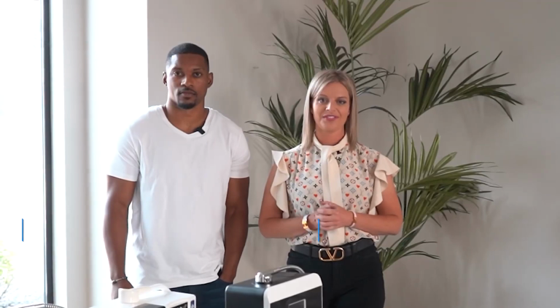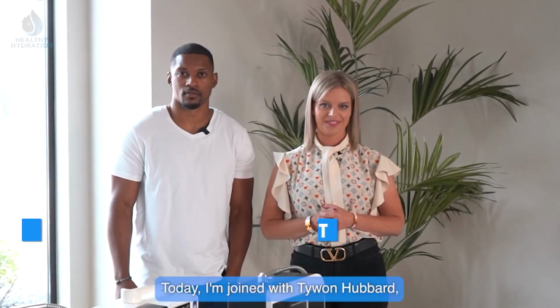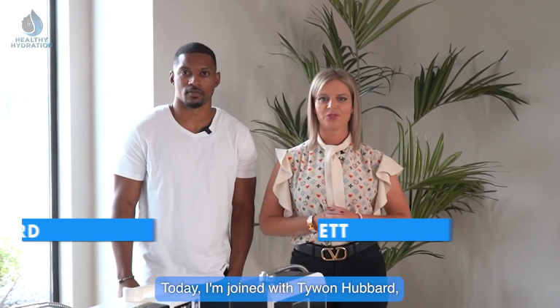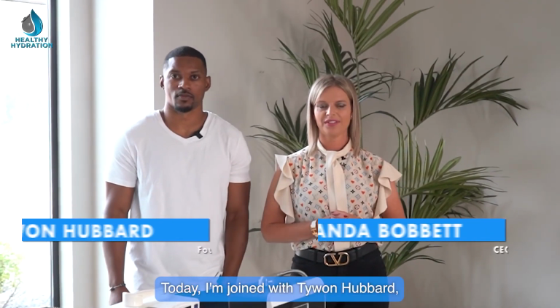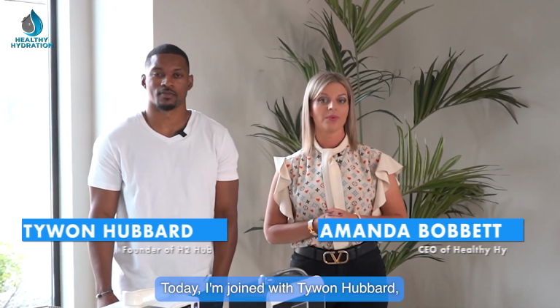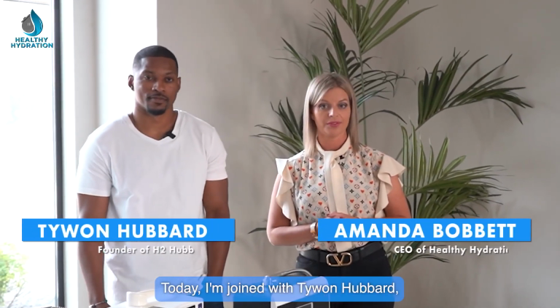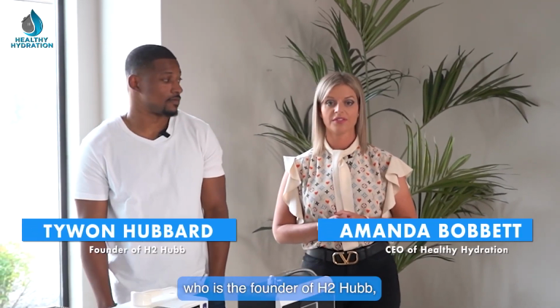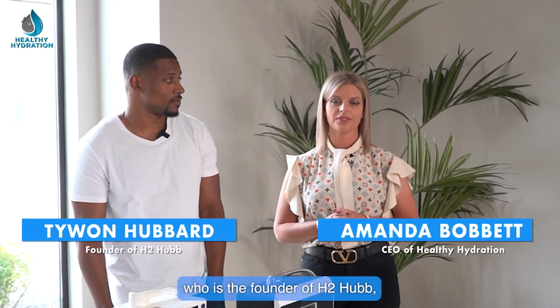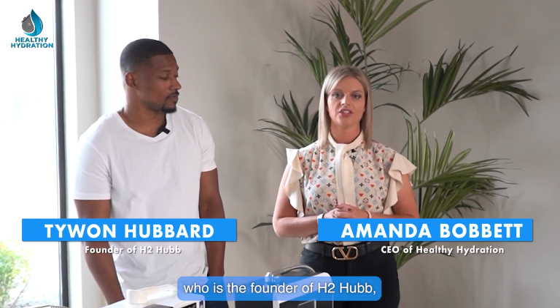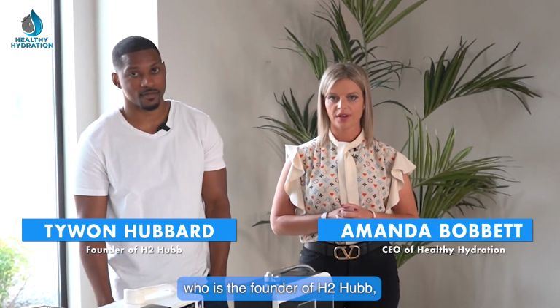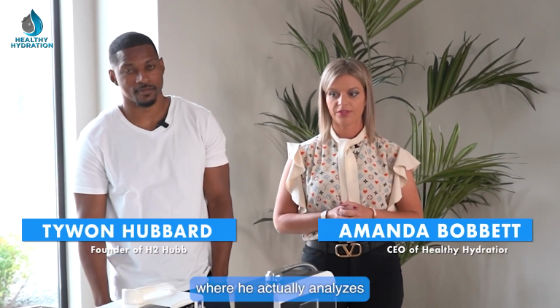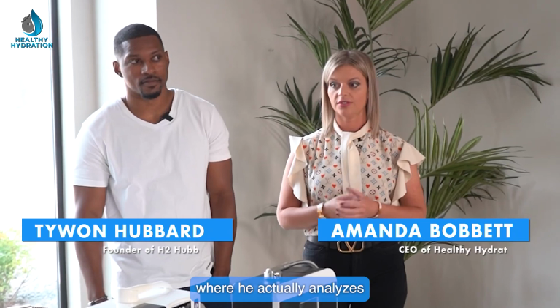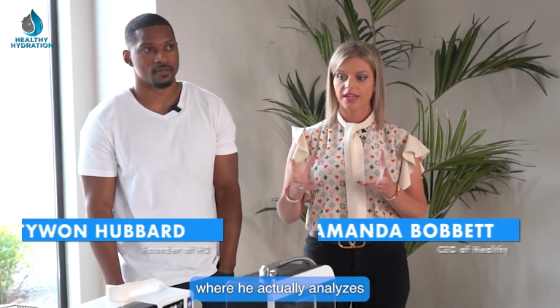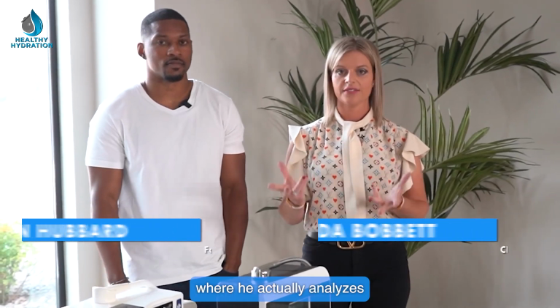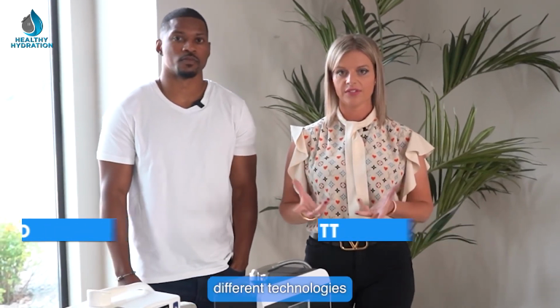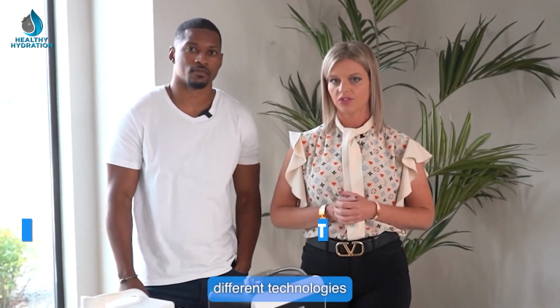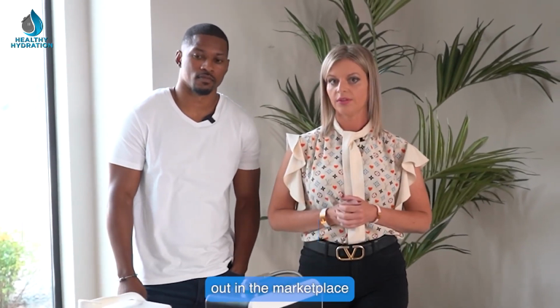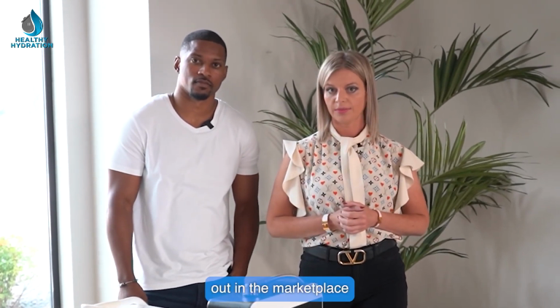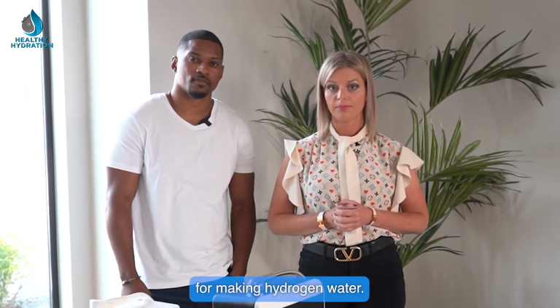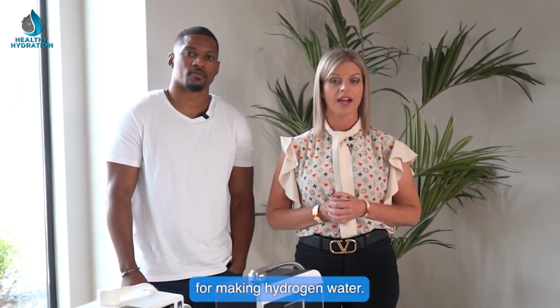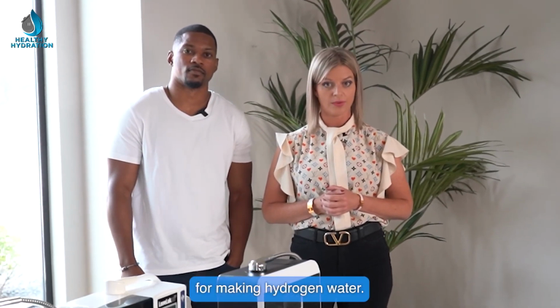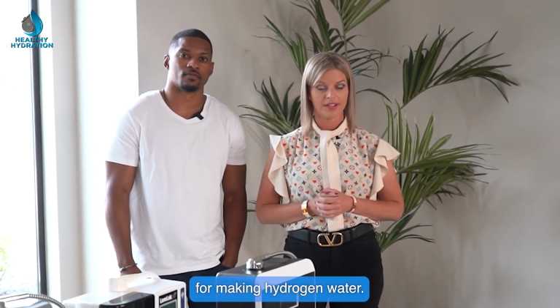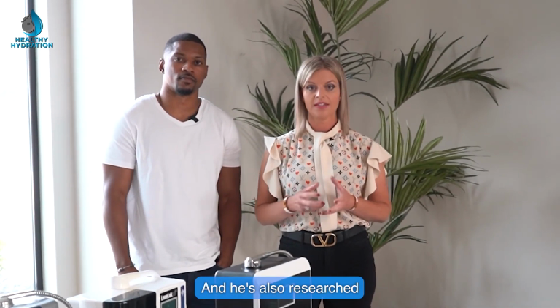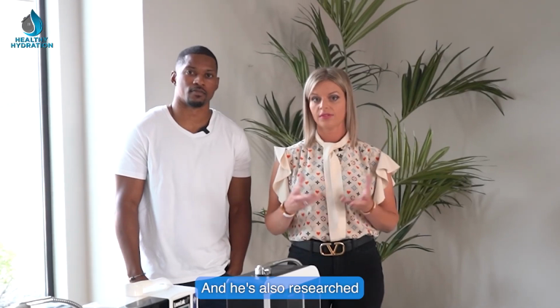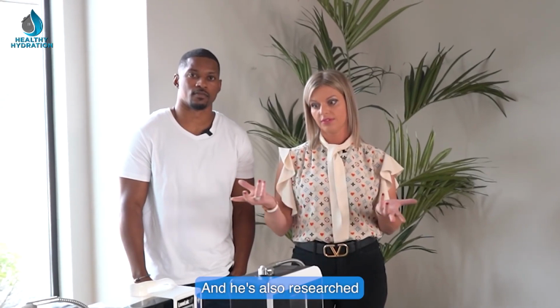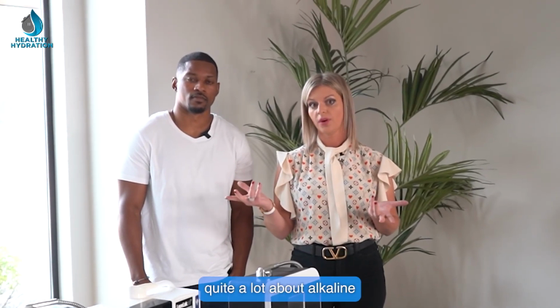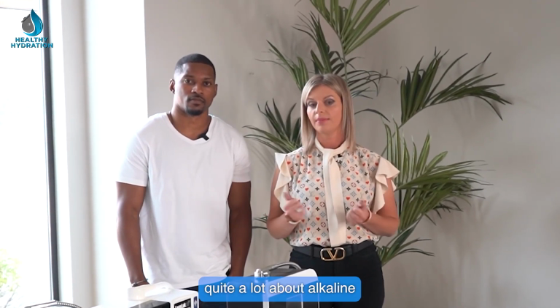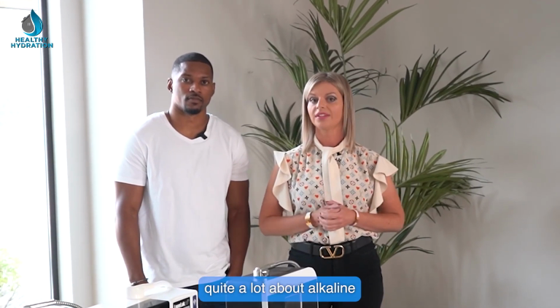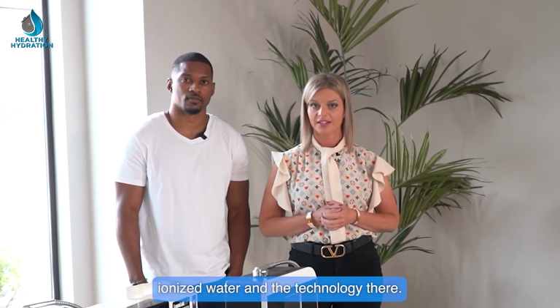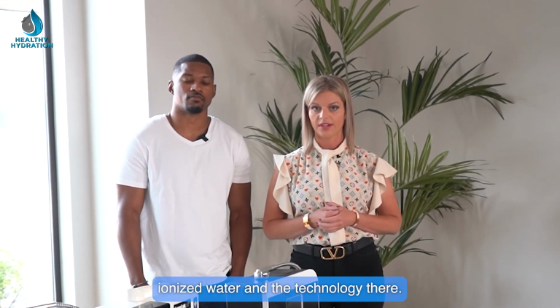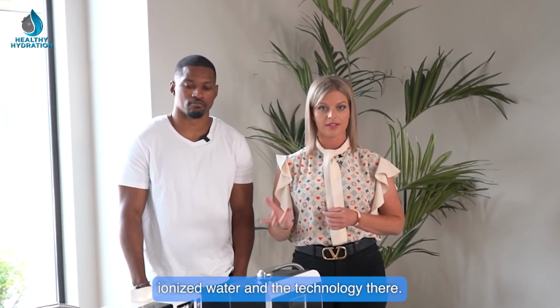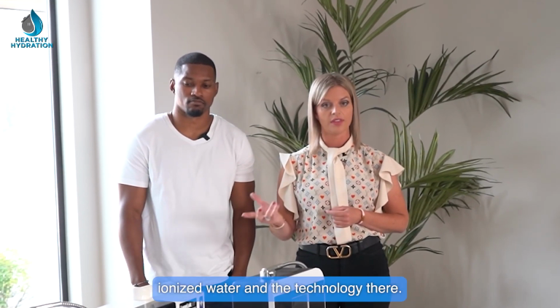Today I'm joined with Taiwan Hubbard, who is the founder of H2 Hub, where he actually analyzes different technologies in the marketplace for making hydrogen water. He's also researched quite a lot about alkaline ionized water and the technology there.